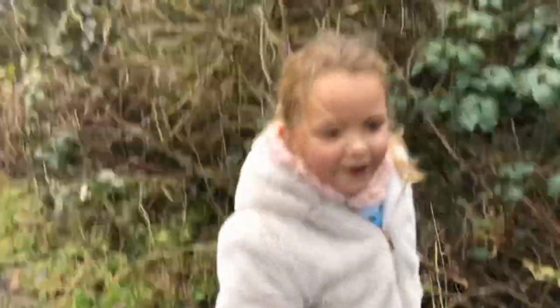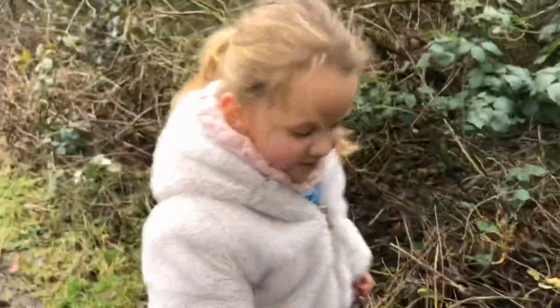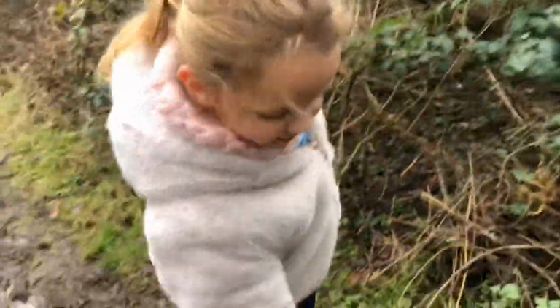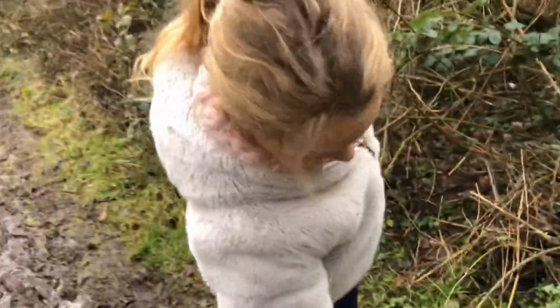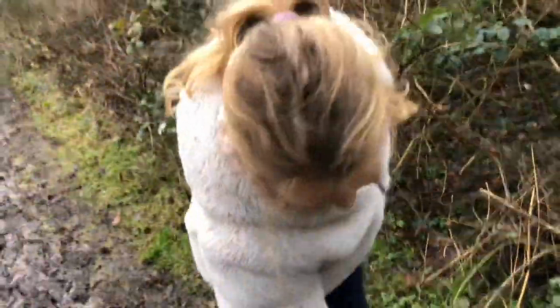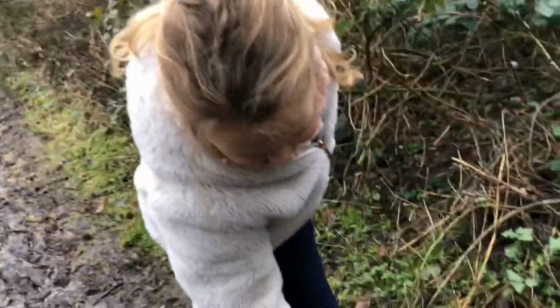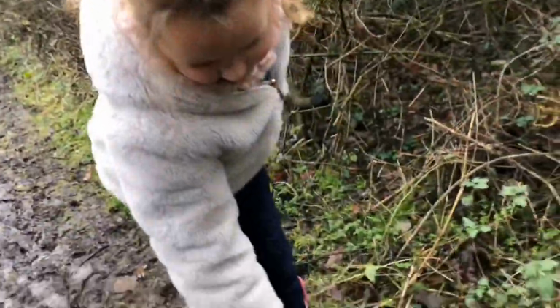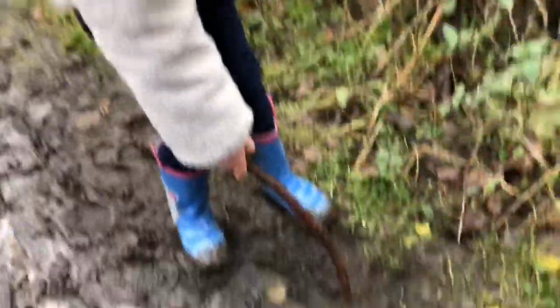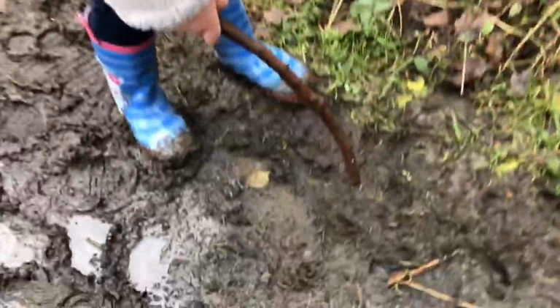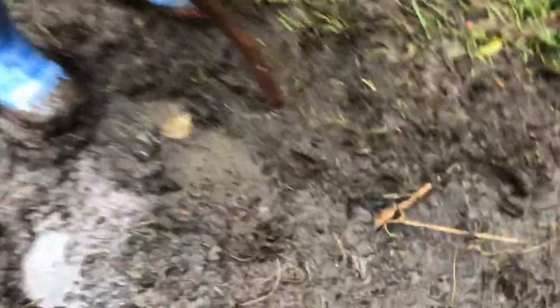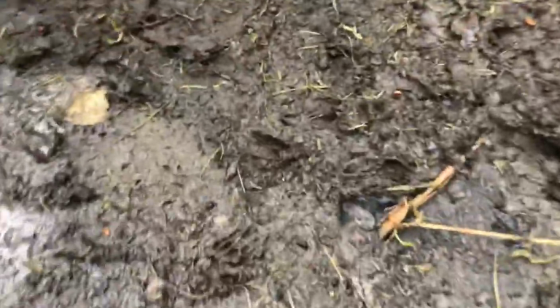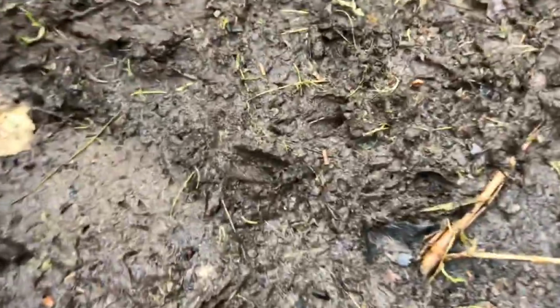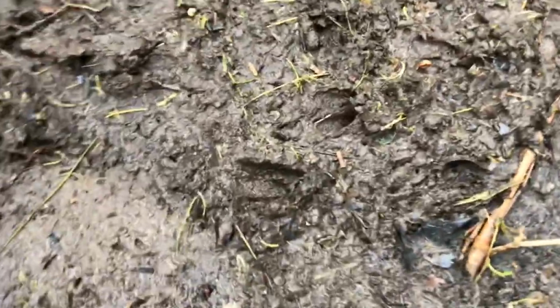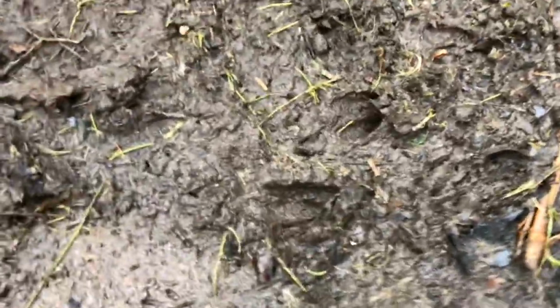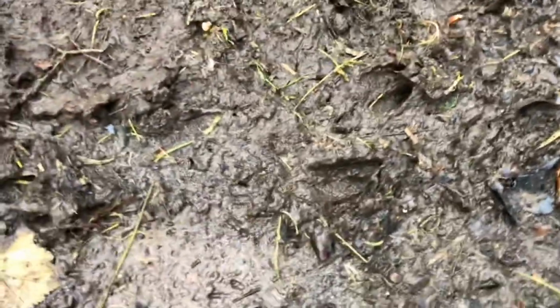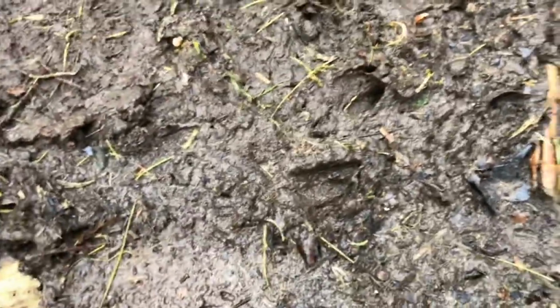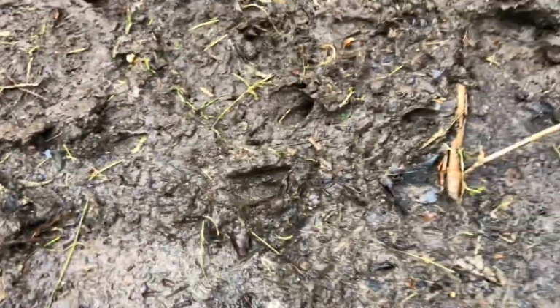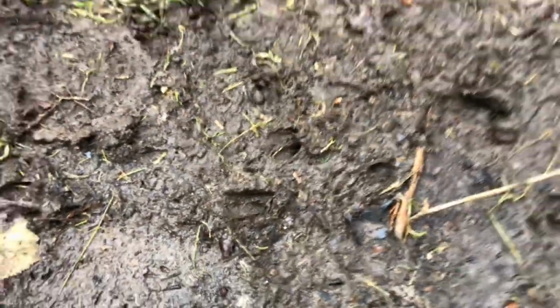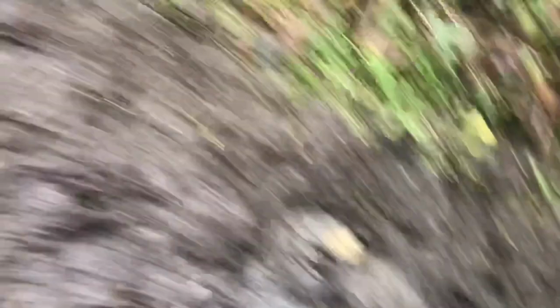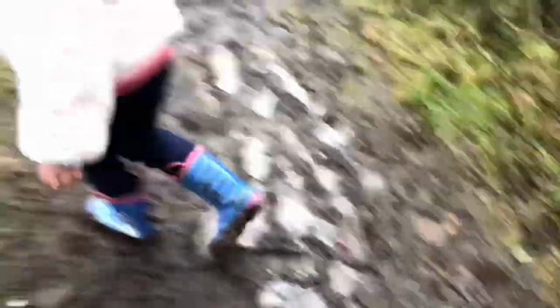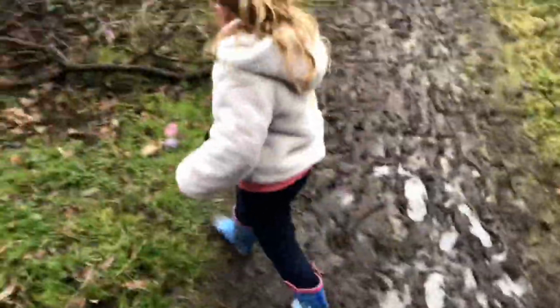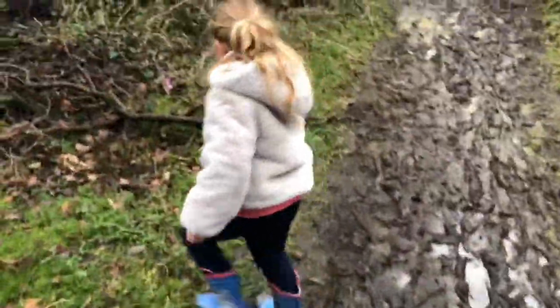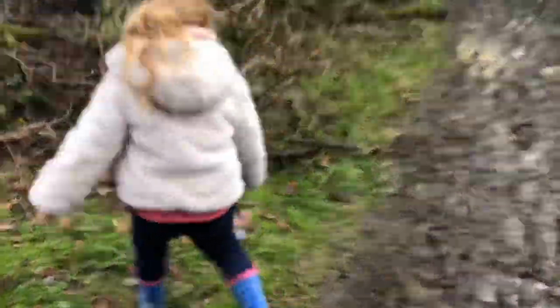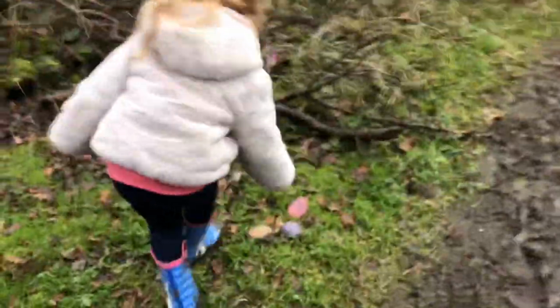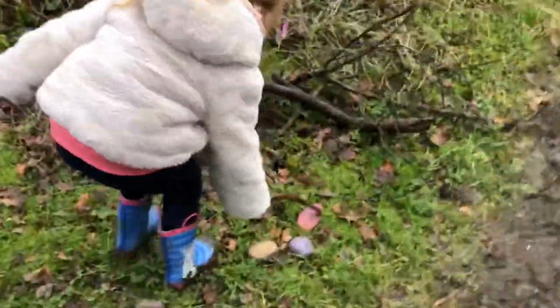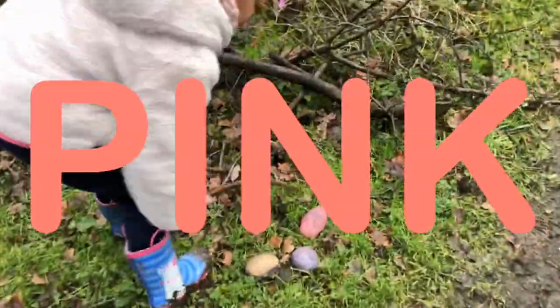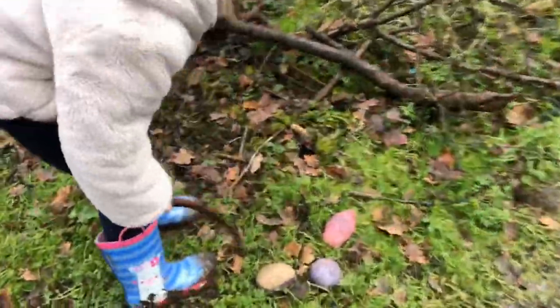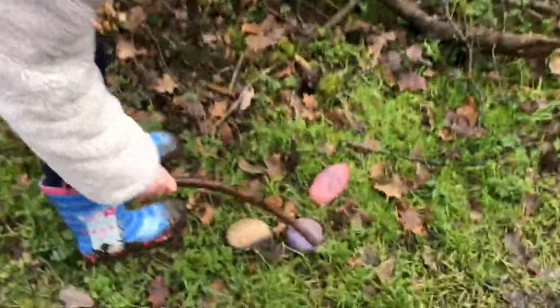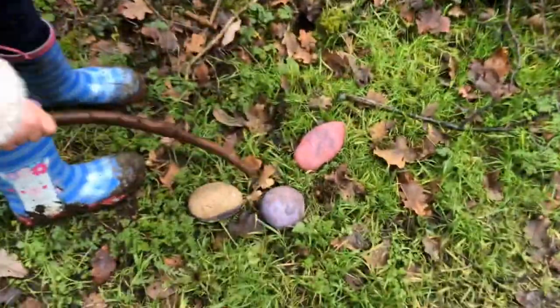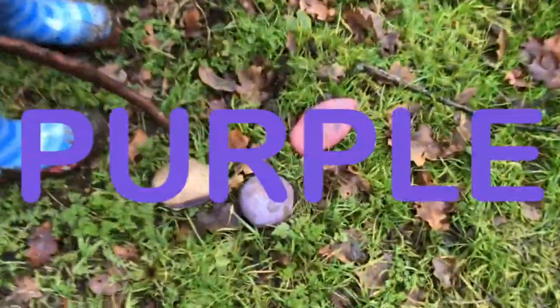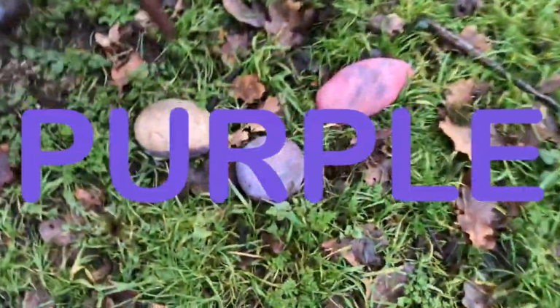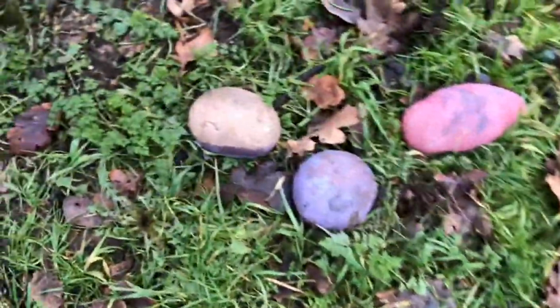Oh my god guys, I found a different print. Guys, look what else I found — there's pink, there's pink, there is purple and there's yellow.